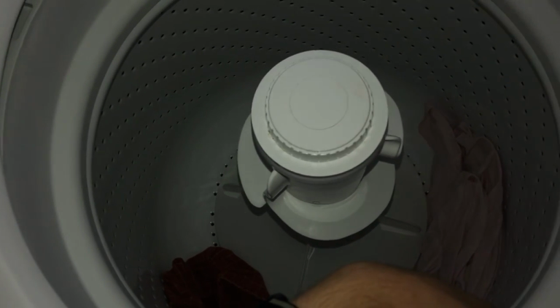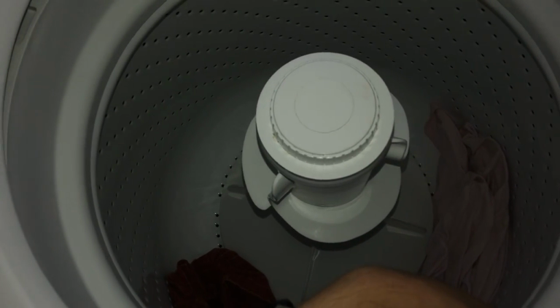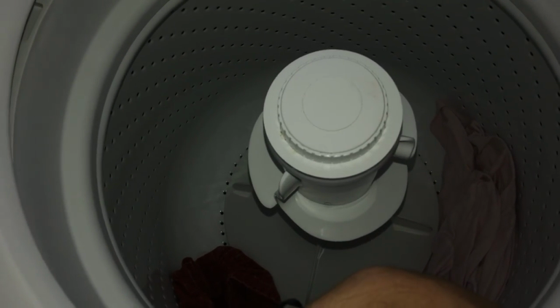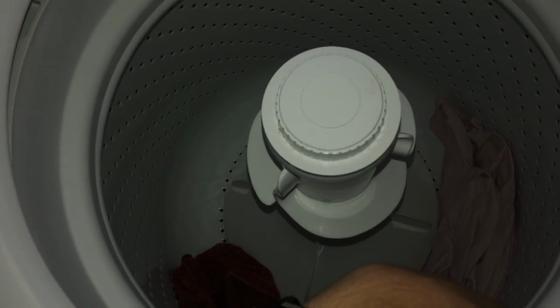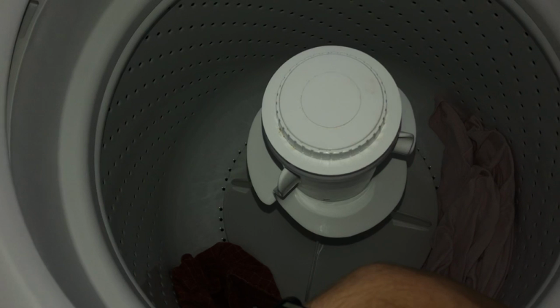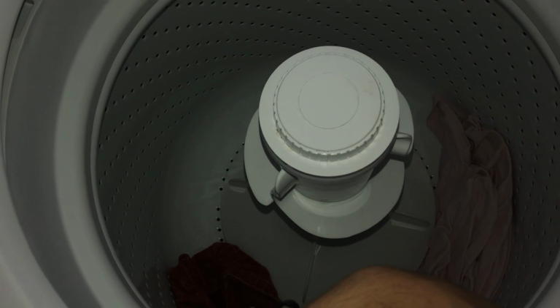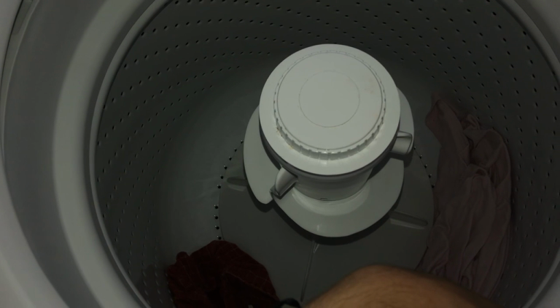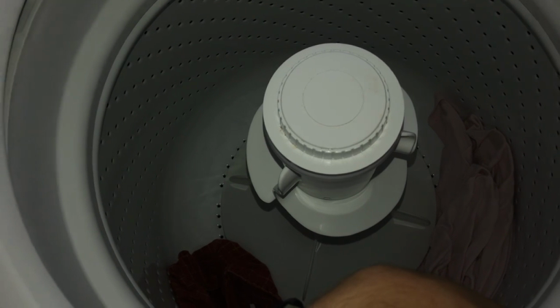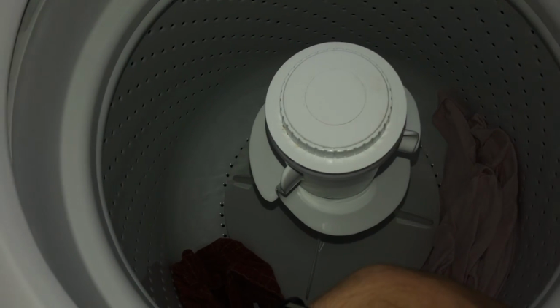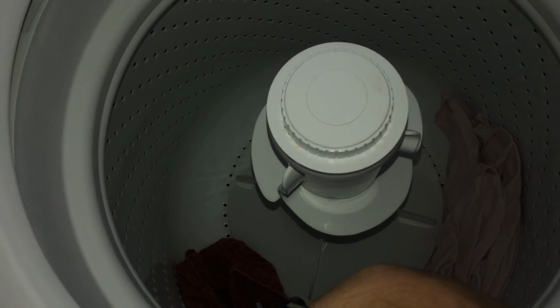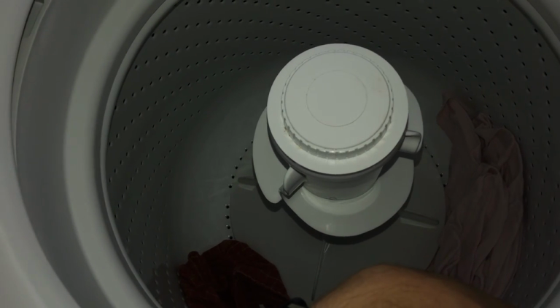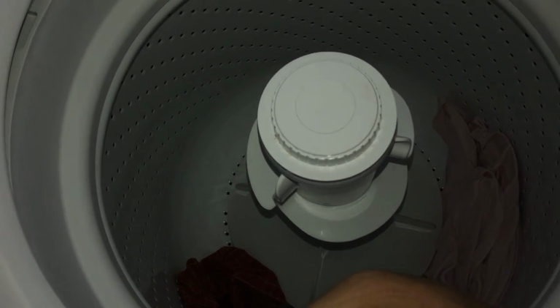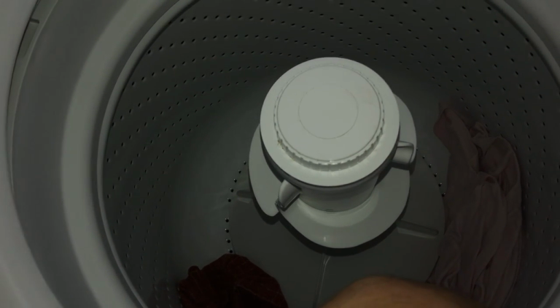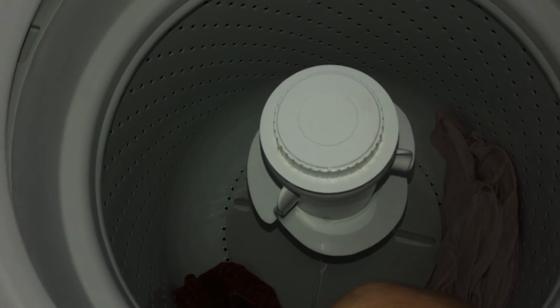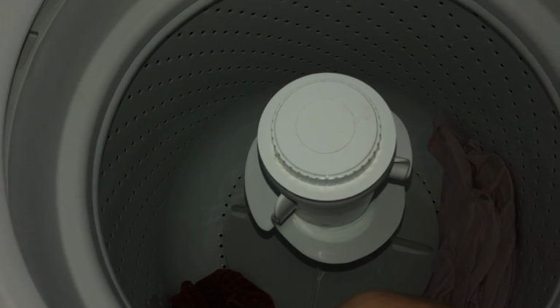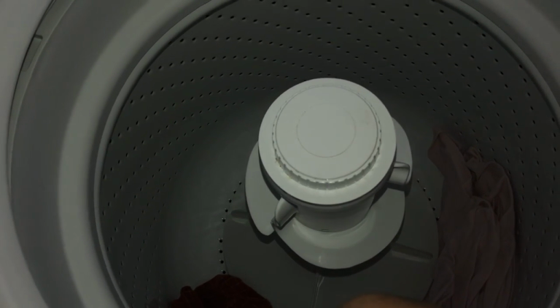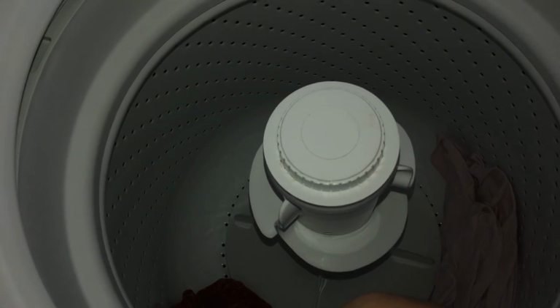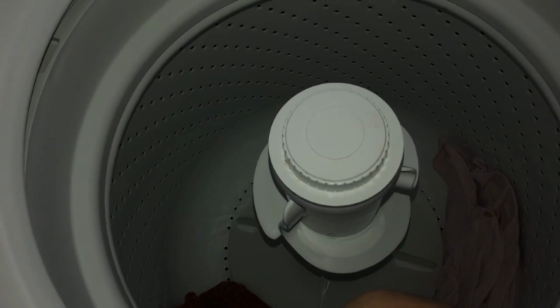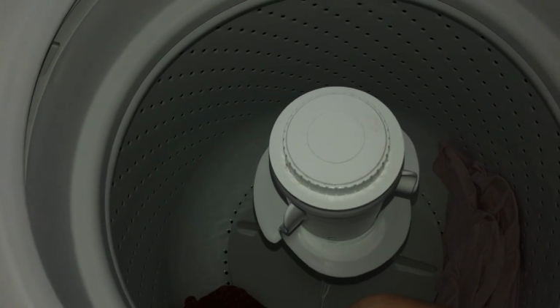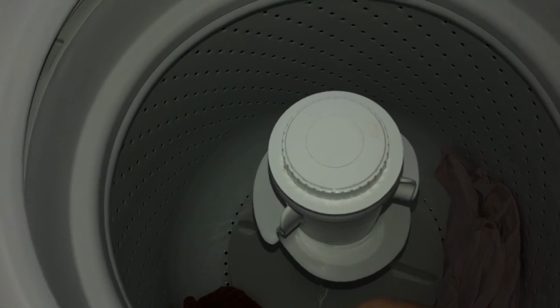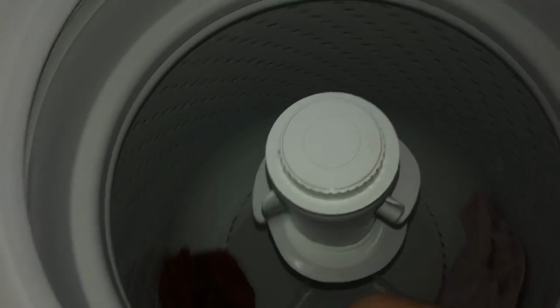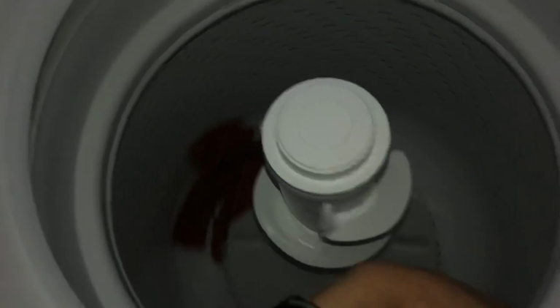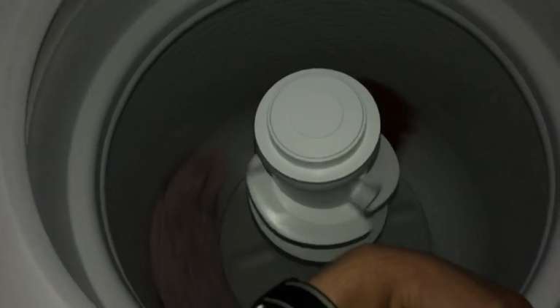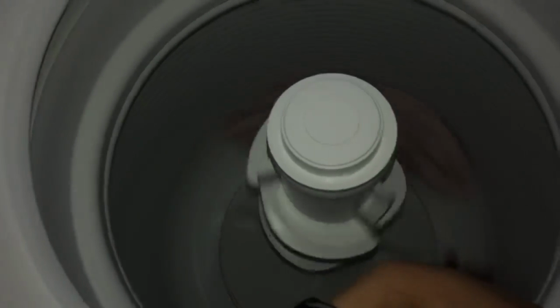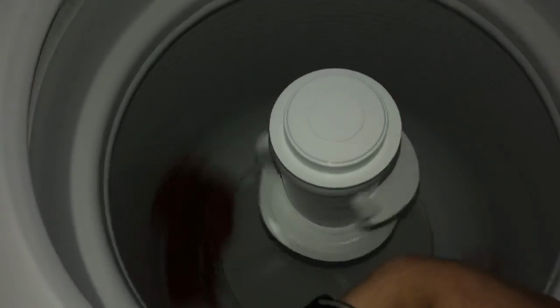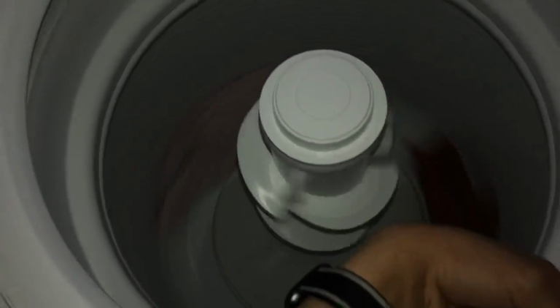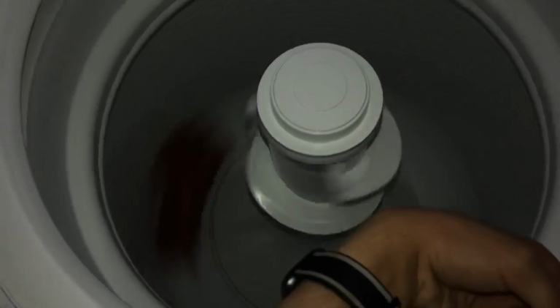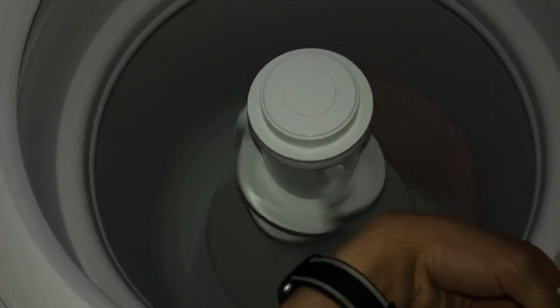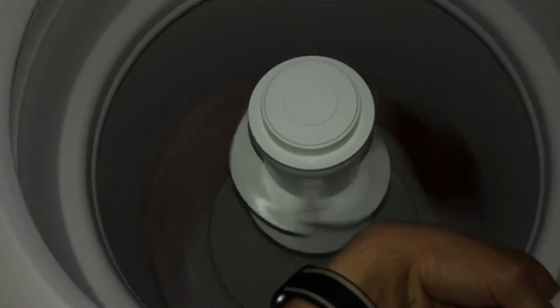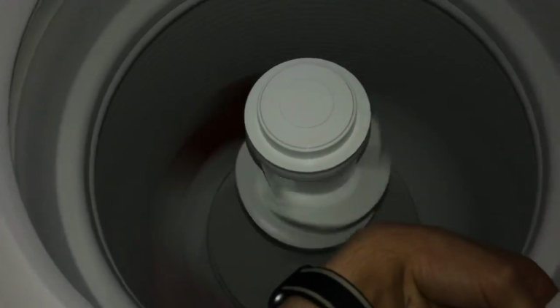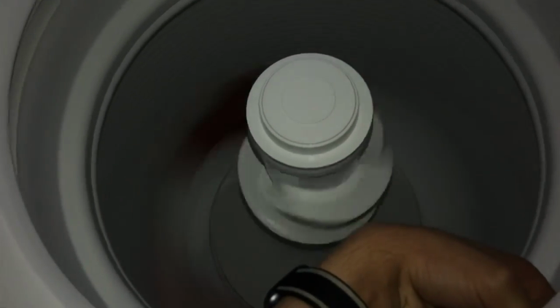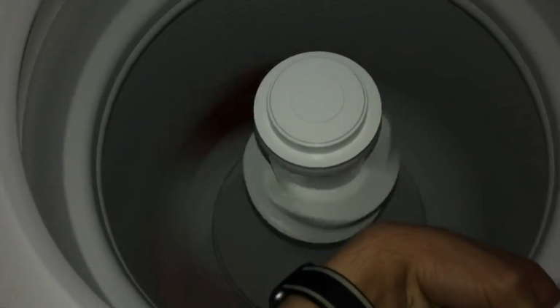This spin test is going to be a high spin. So if you're trying this with the lid open, please don't try this at home.